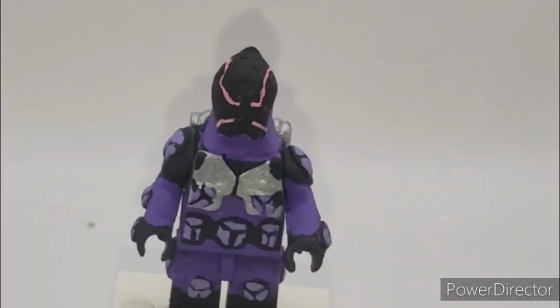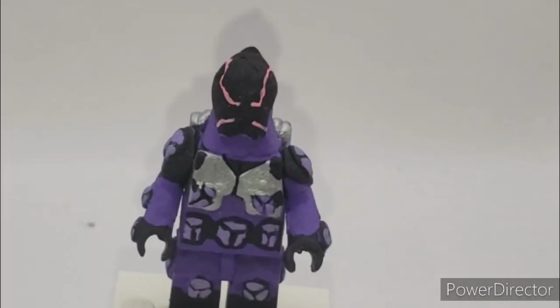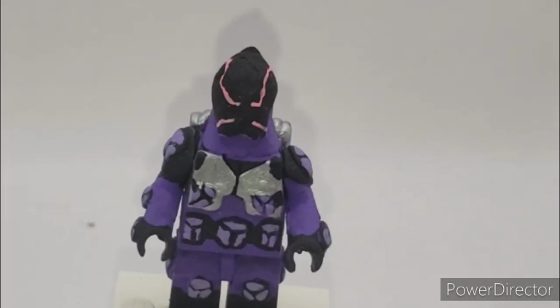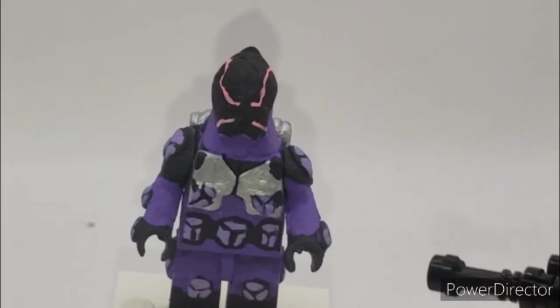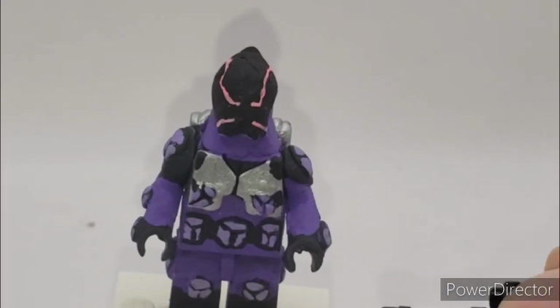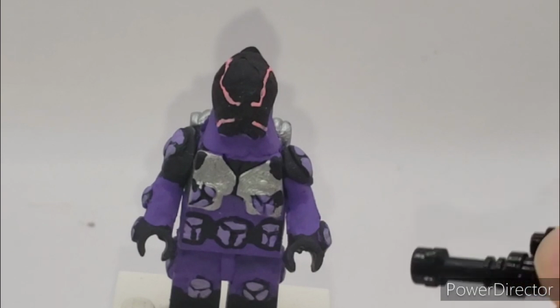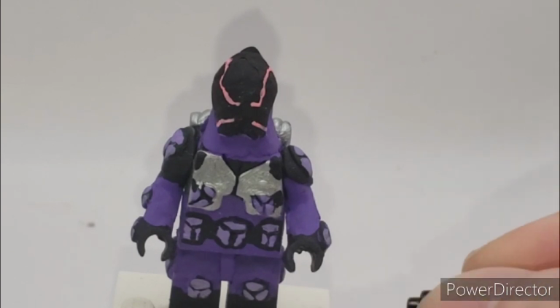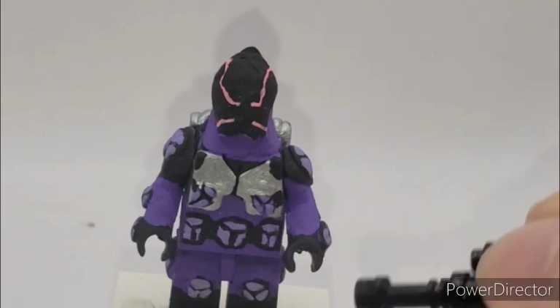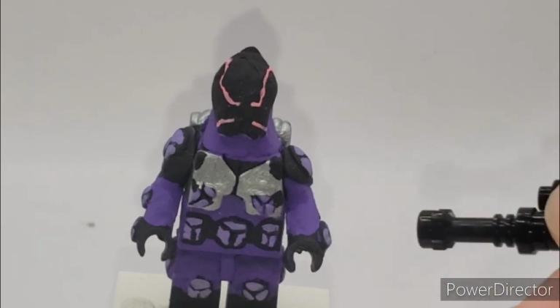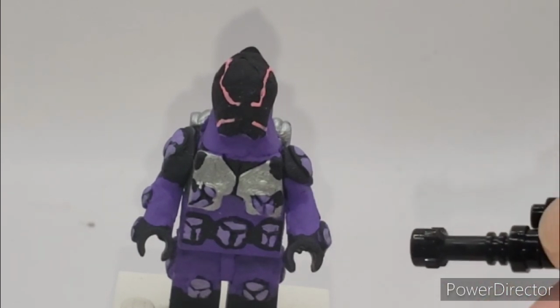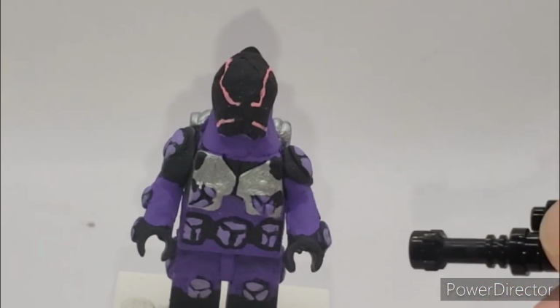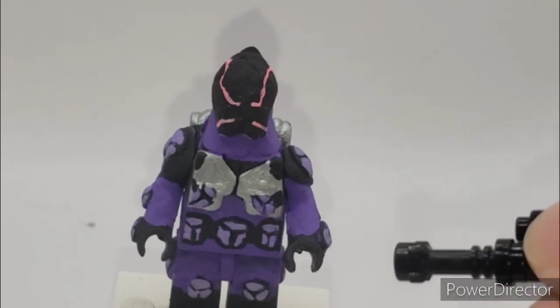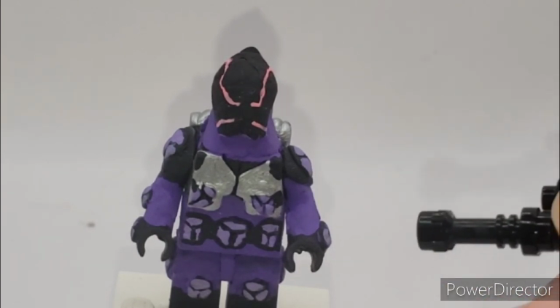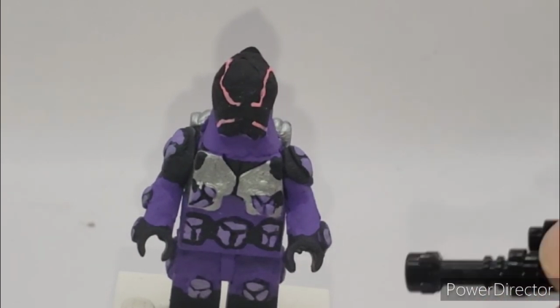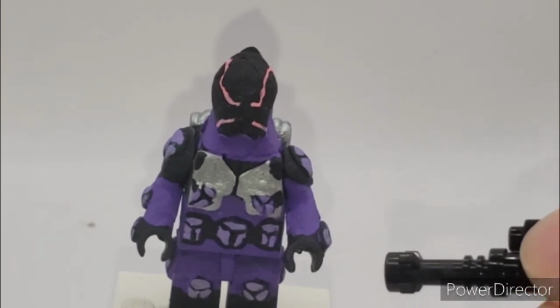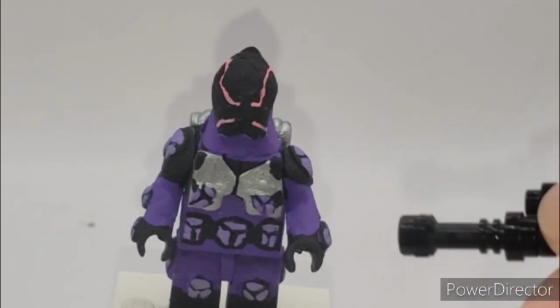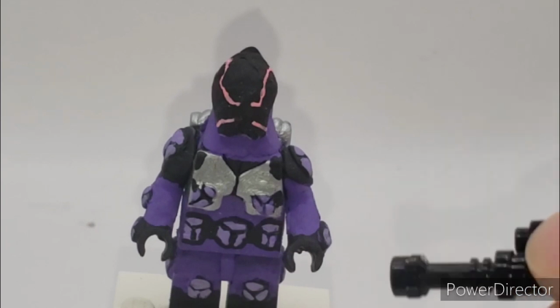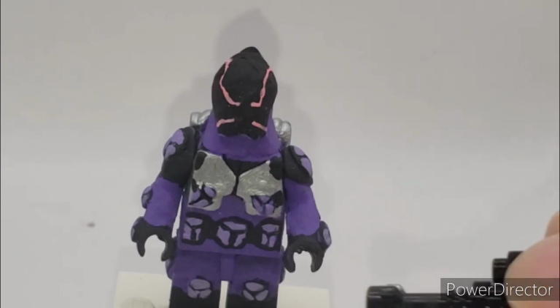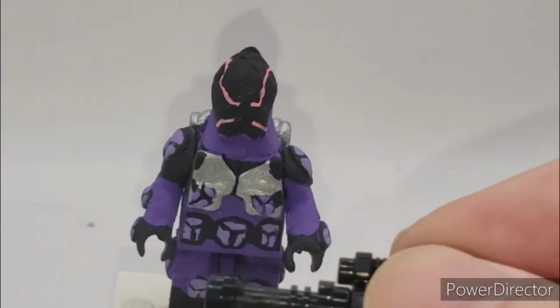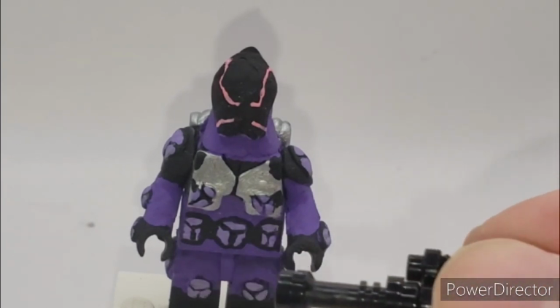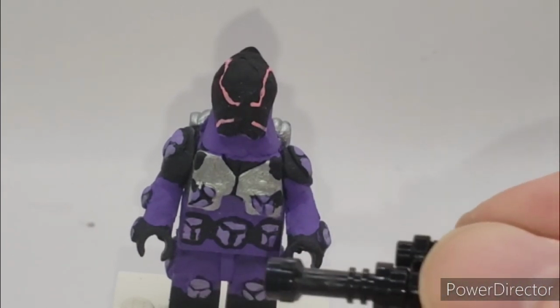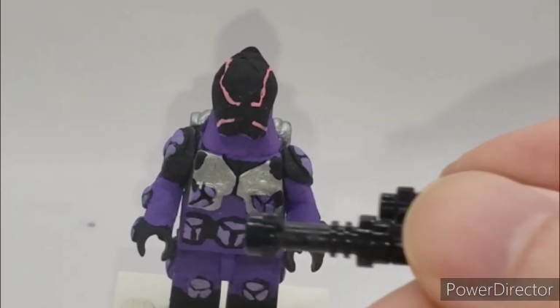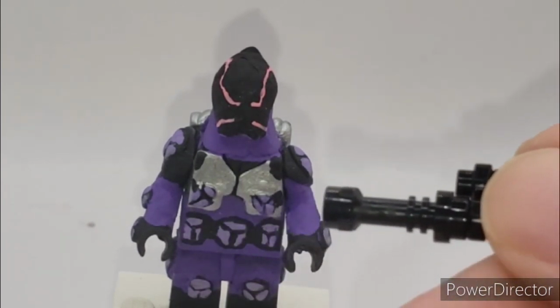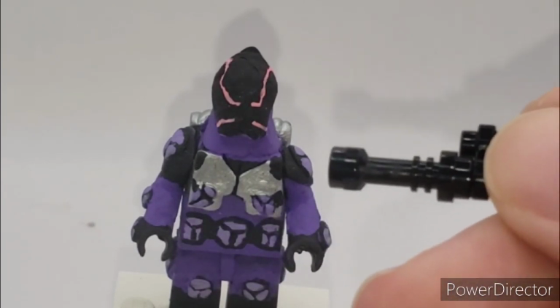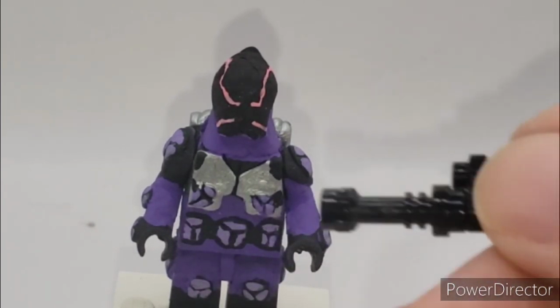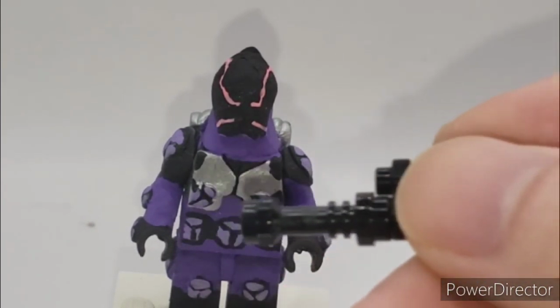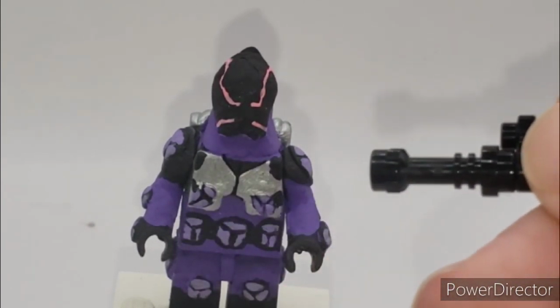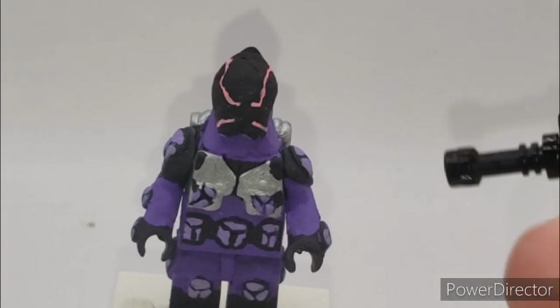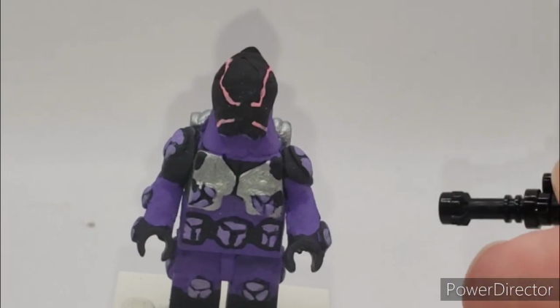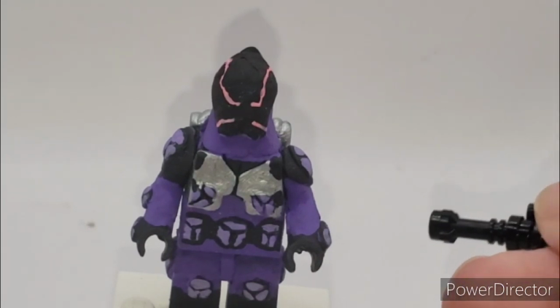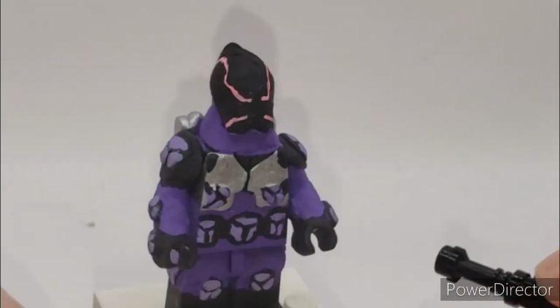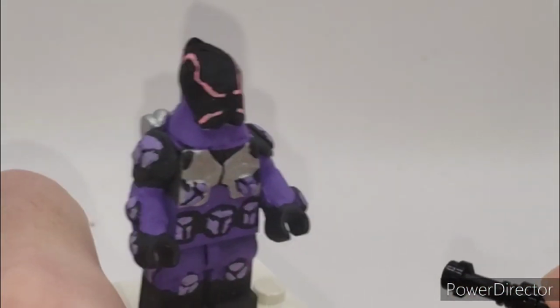Starting off with this minifigure, we have 6-6. He's painted in a dark purple — not too too dark, but a medium, medium darkish purple. Then I painted a light purple for his pouches and his ammo pouches, because he does have a lot of alien tech.